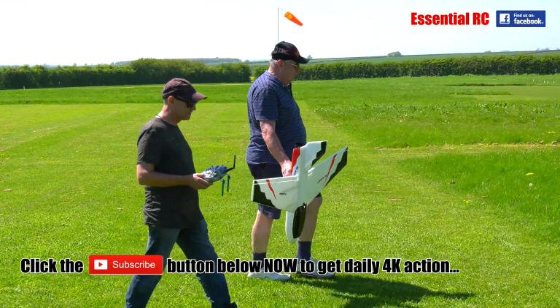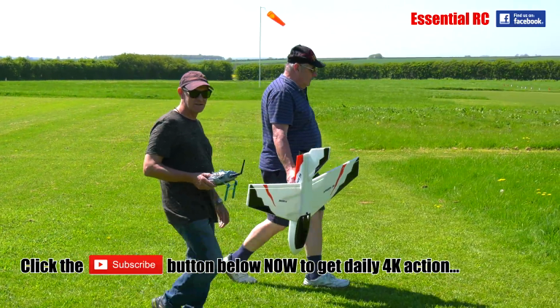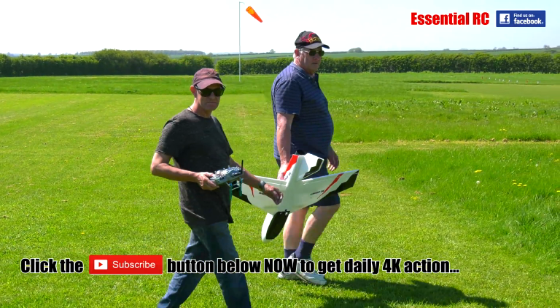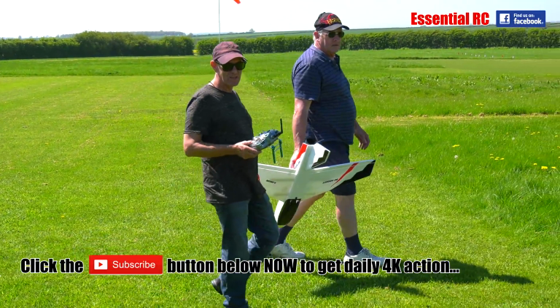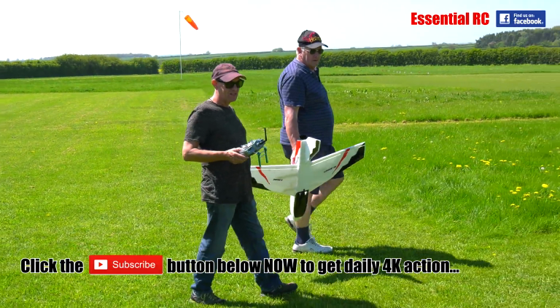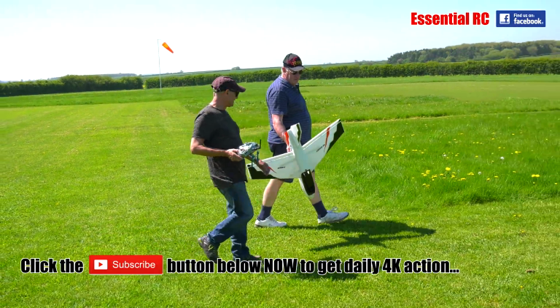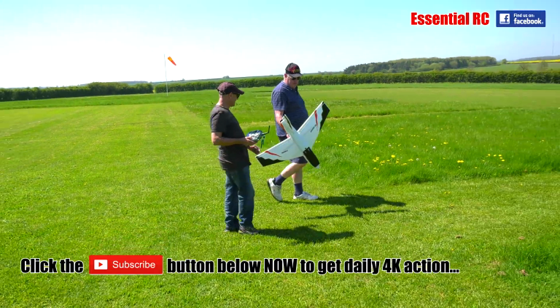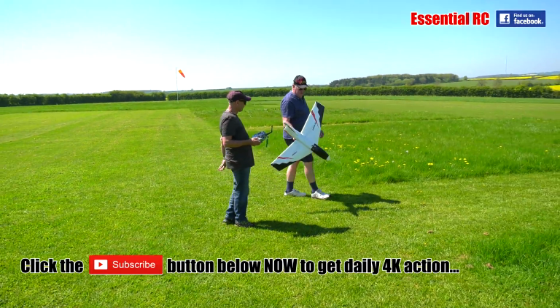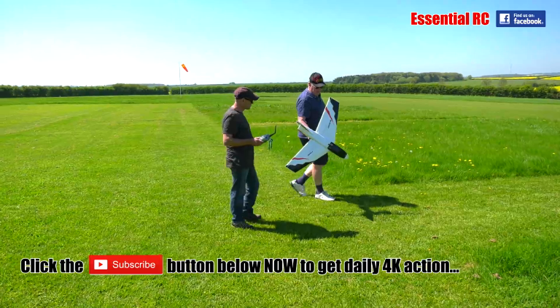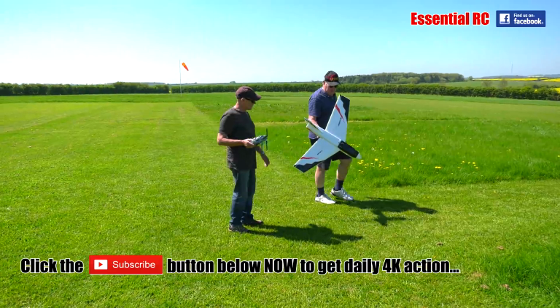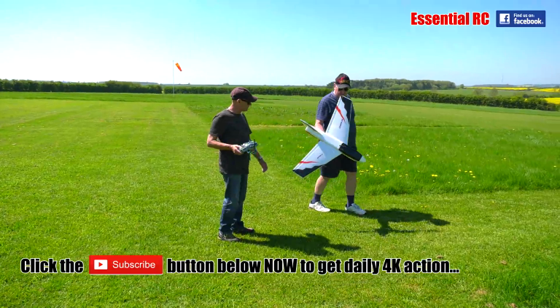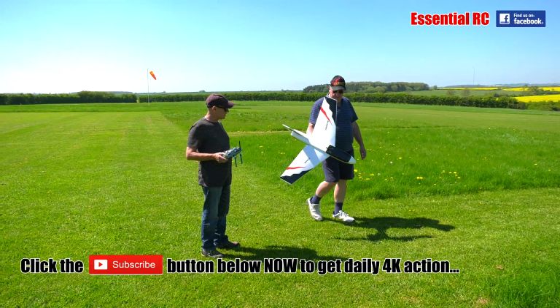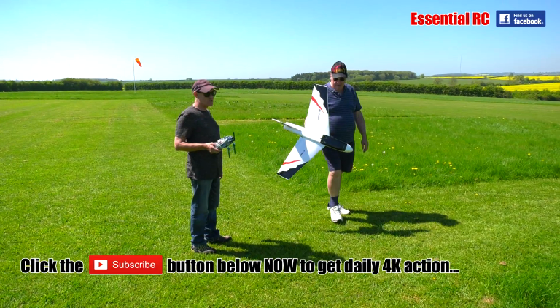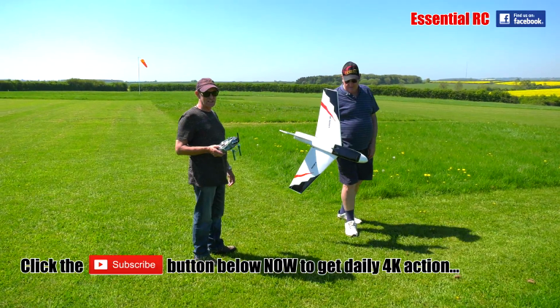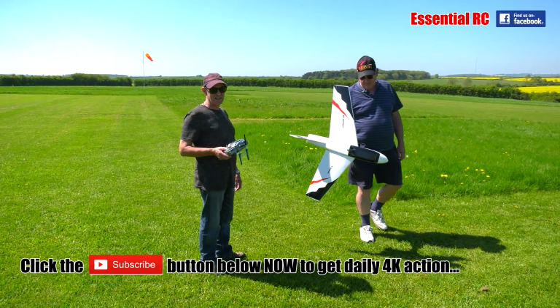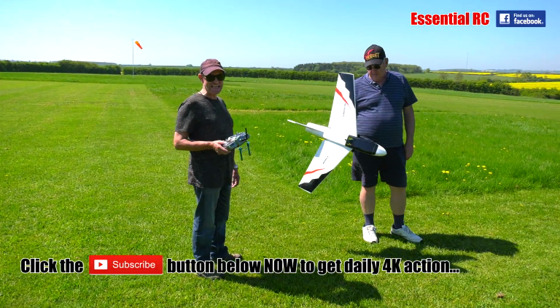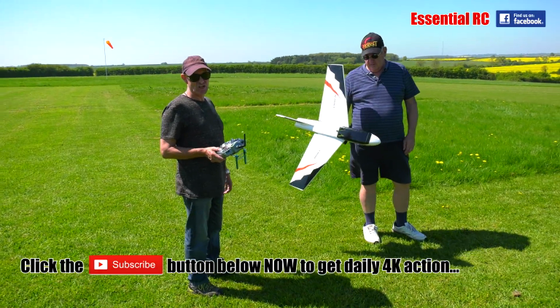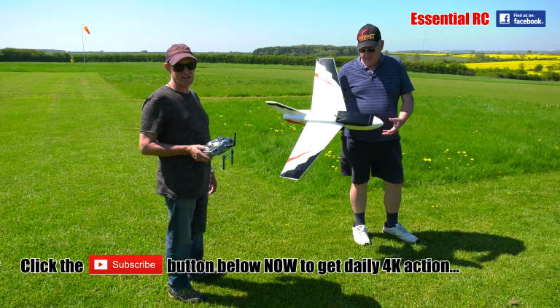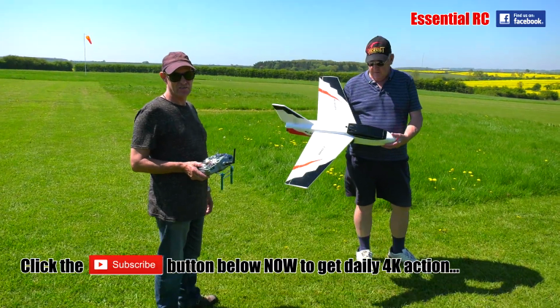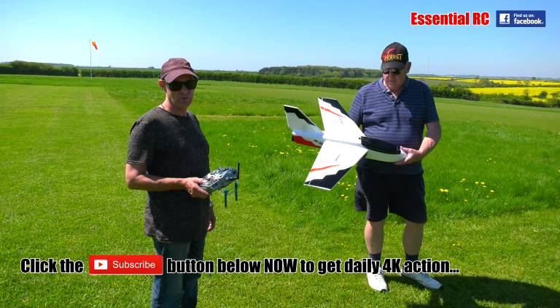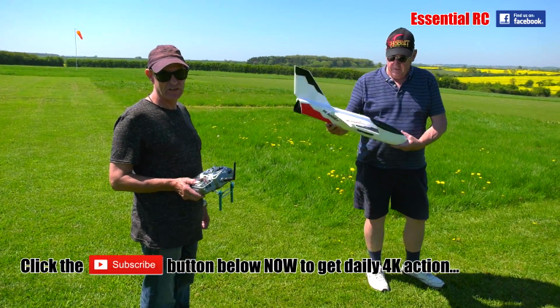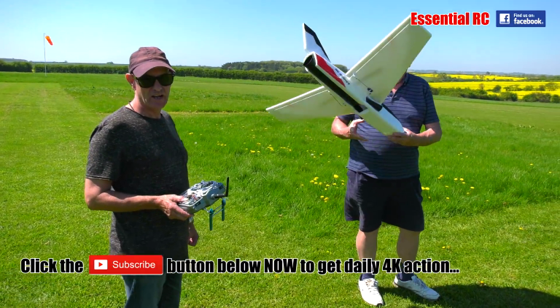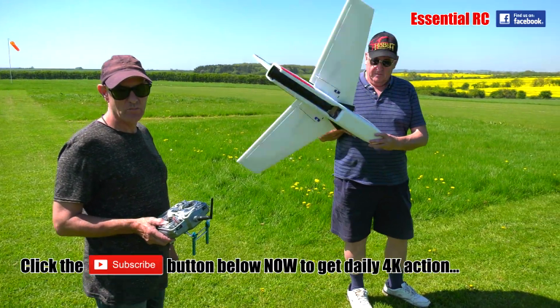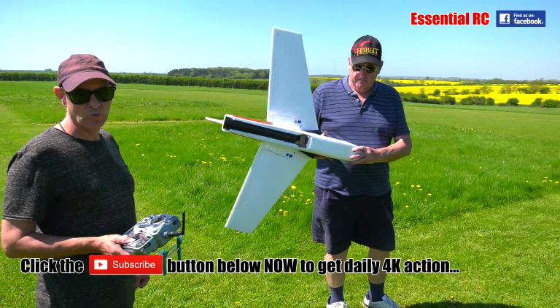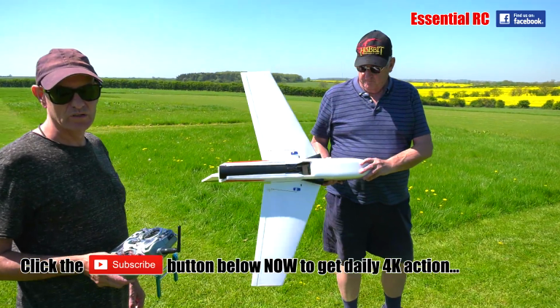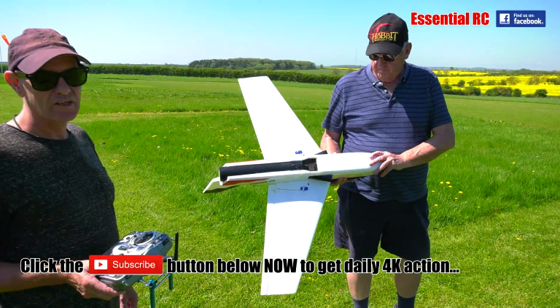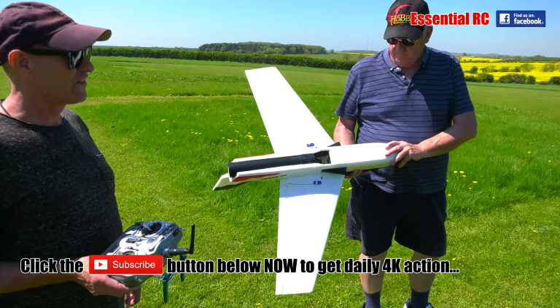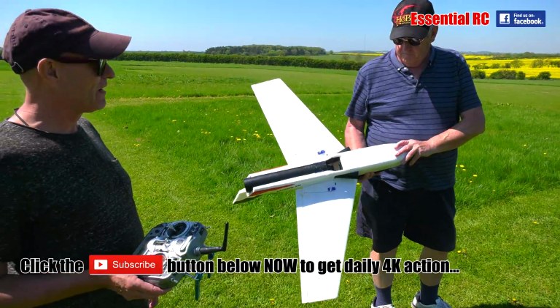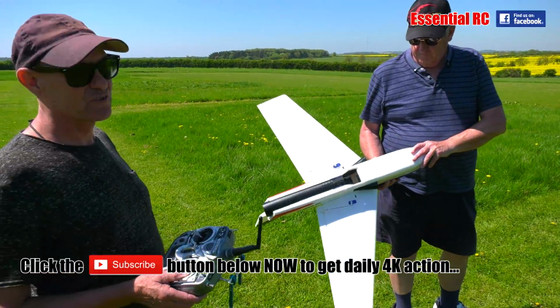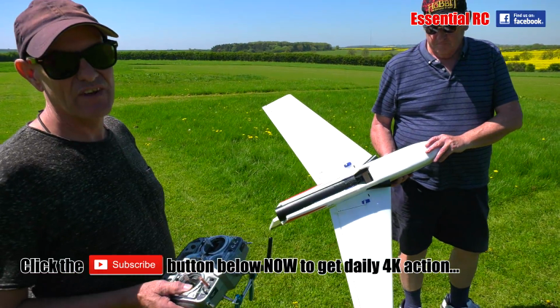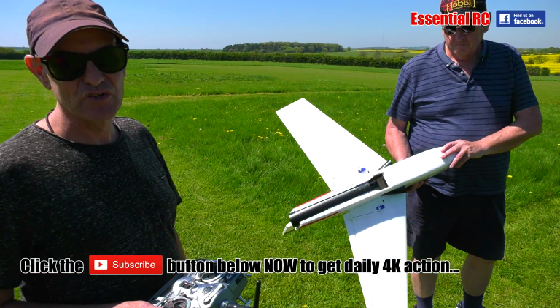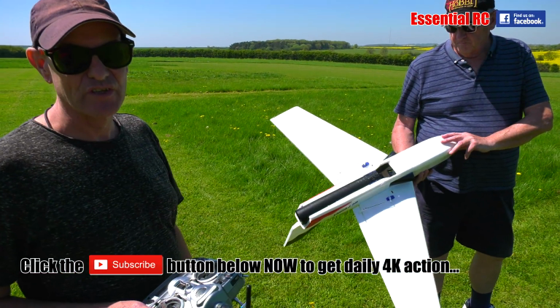So Graeme, this is another one of your creations? Yeah. Well, it was originally an e-shark that I put in Model World, and then I made a ducted fan version of it.